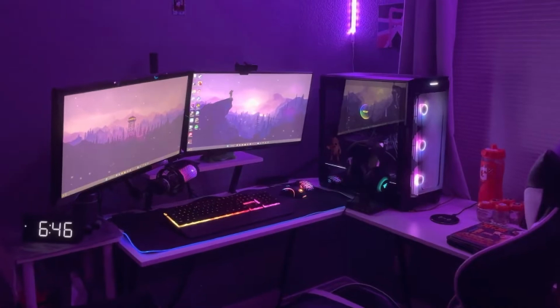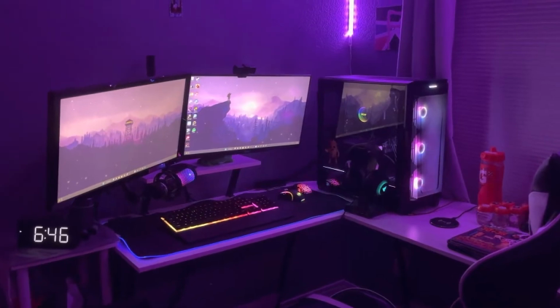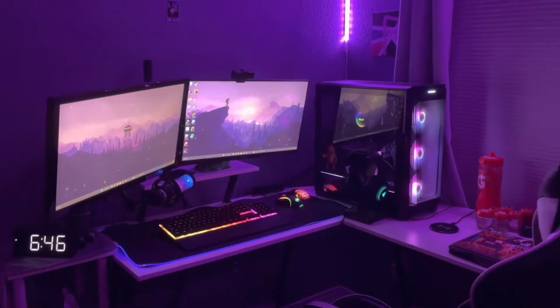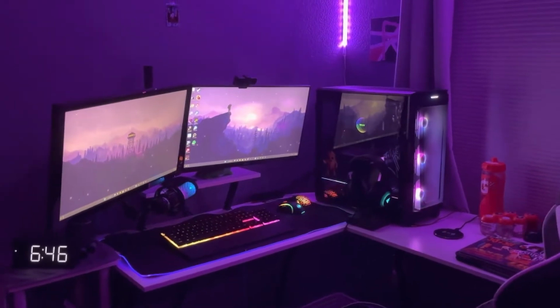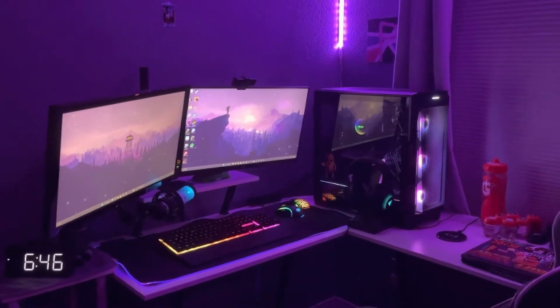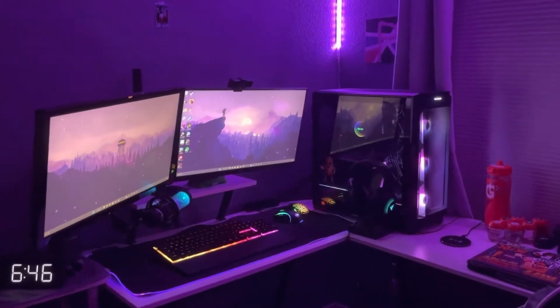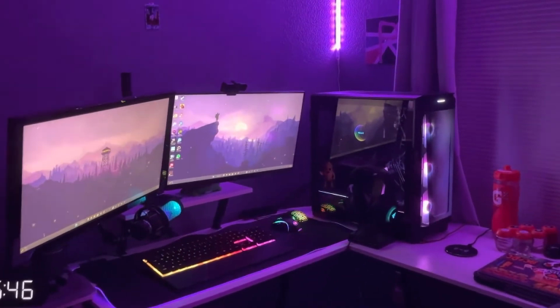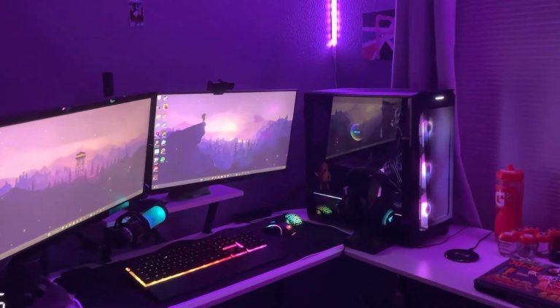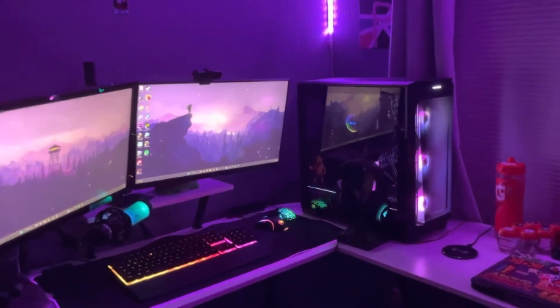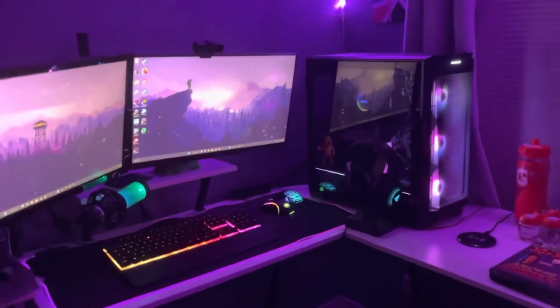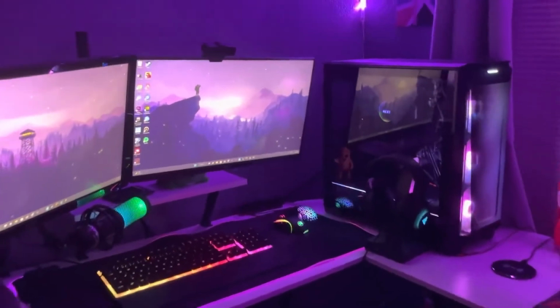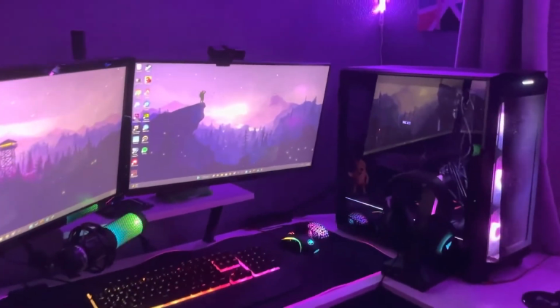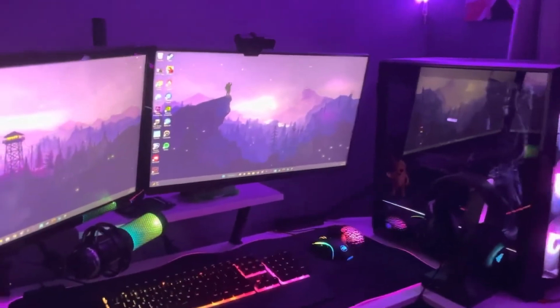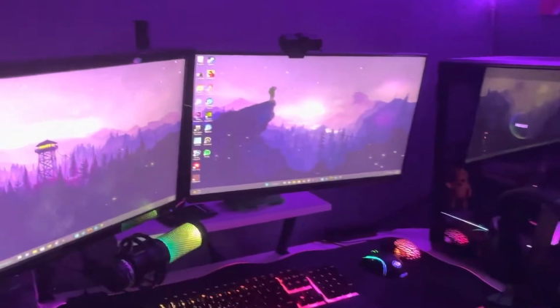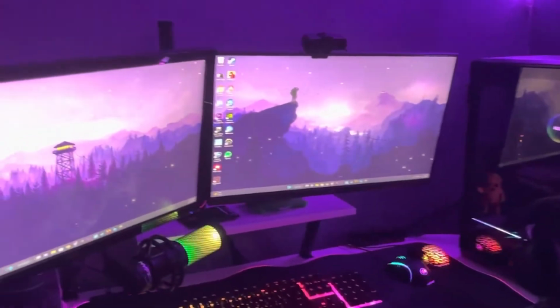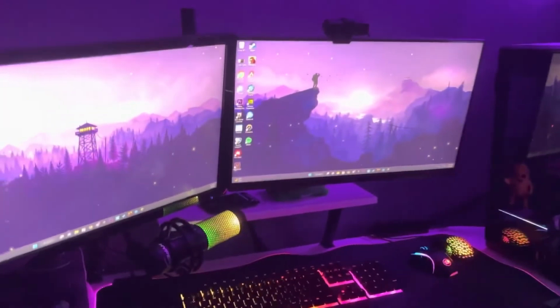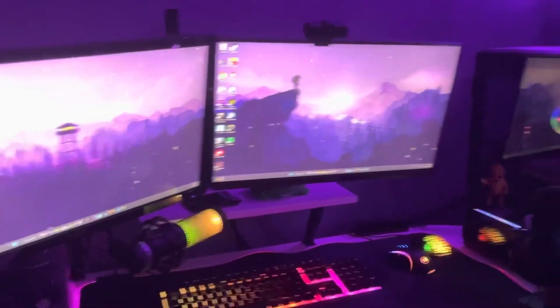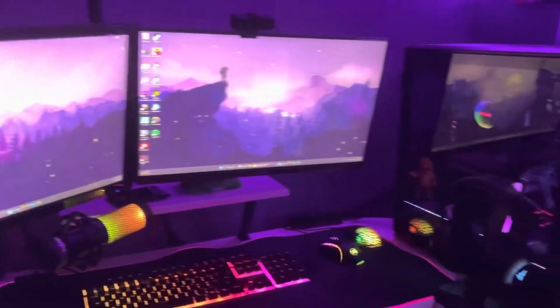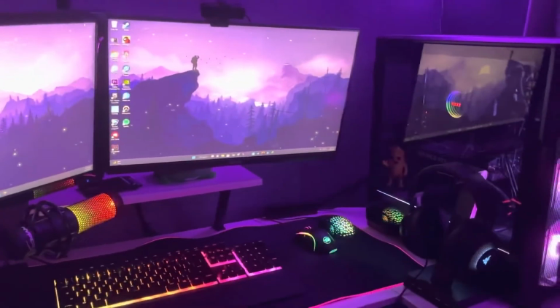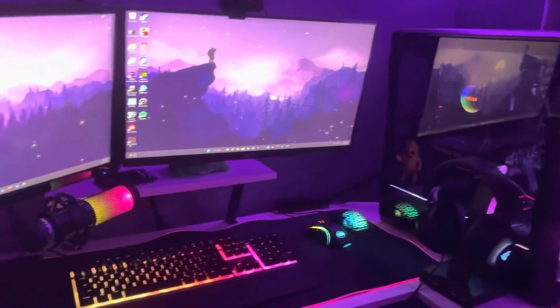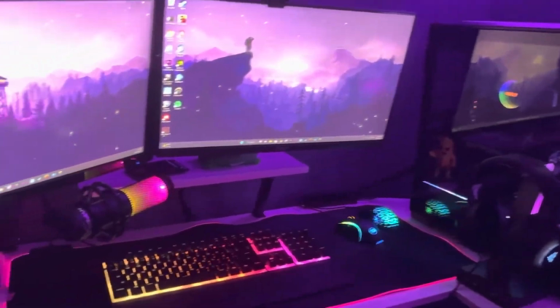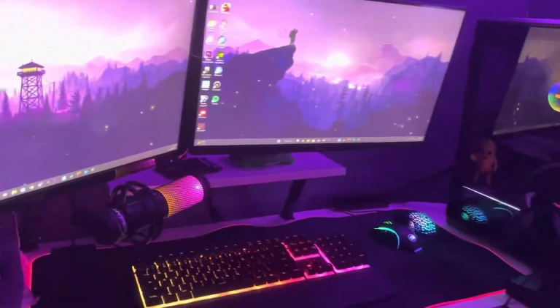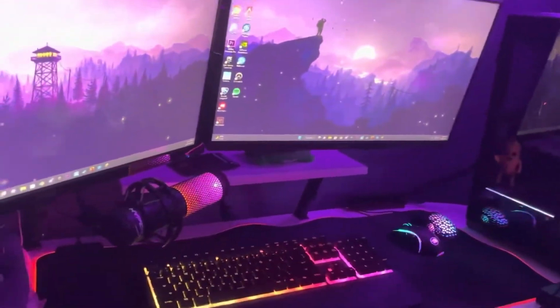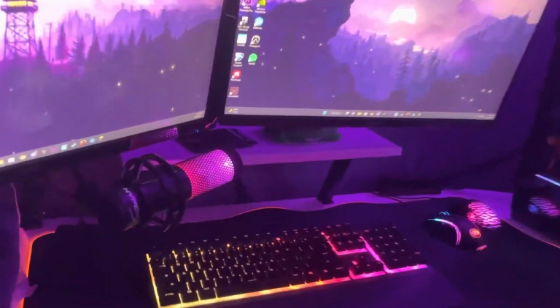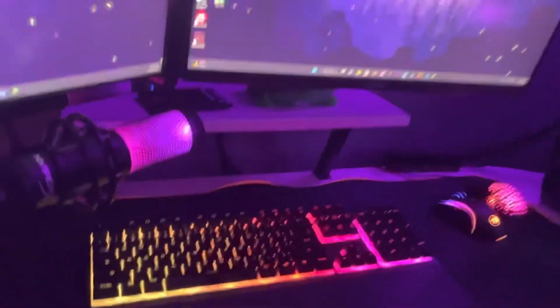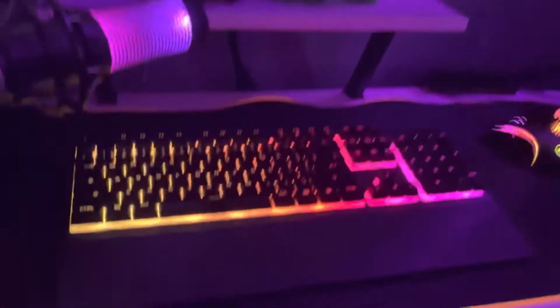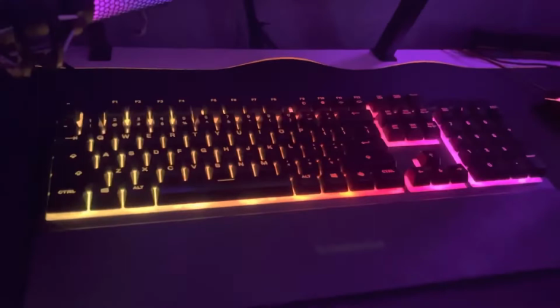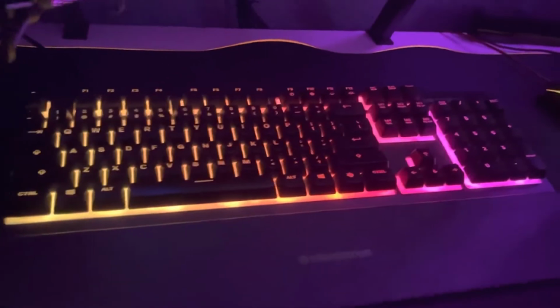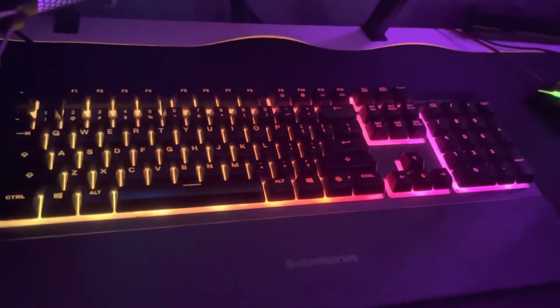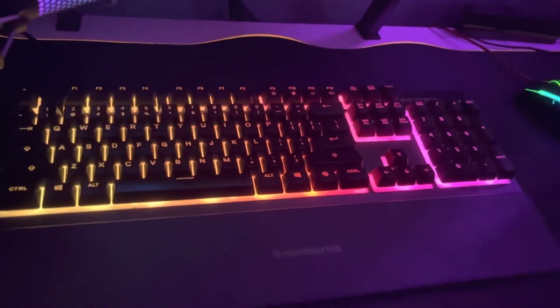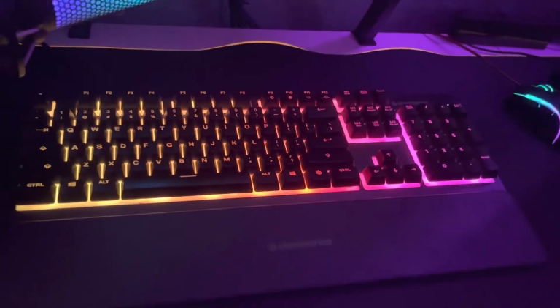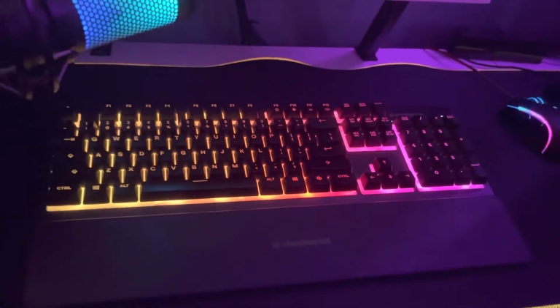What's up everyone, it's Plasmatical and I'm 13. This is my gaming setup right now, so I'm just gonna go through all the stuff I have. Let's start off with the keyboard — I got the SteelSeries Apex 3.